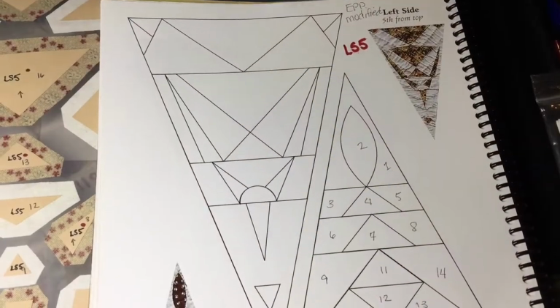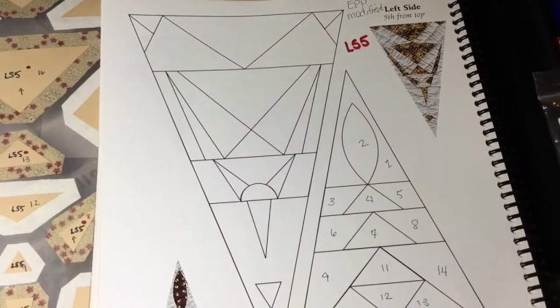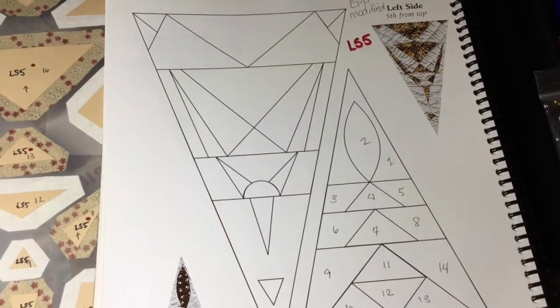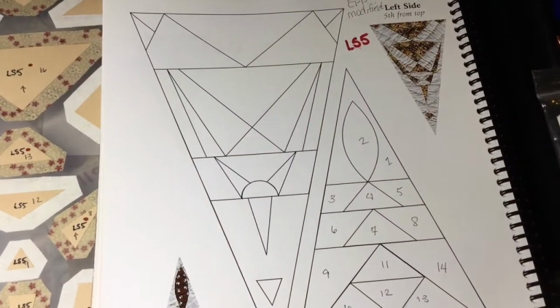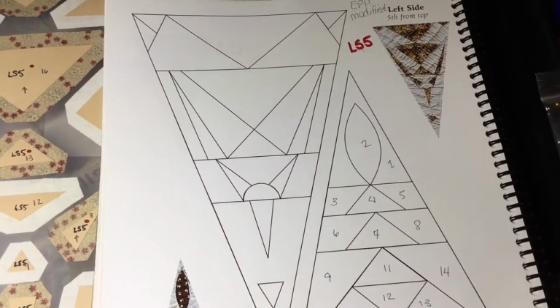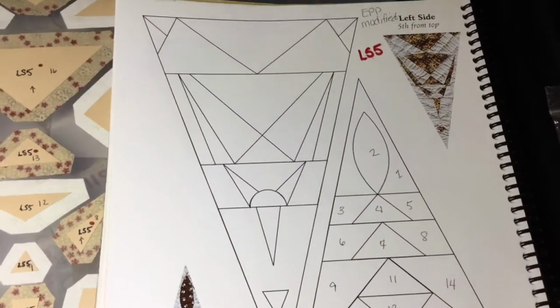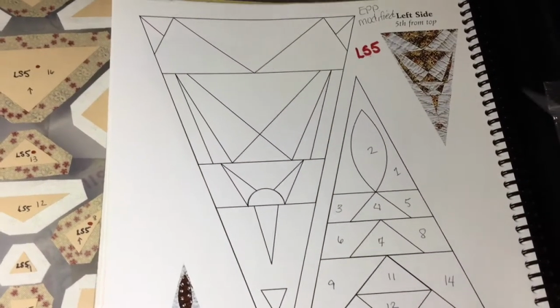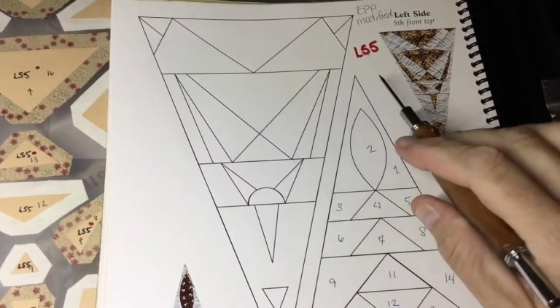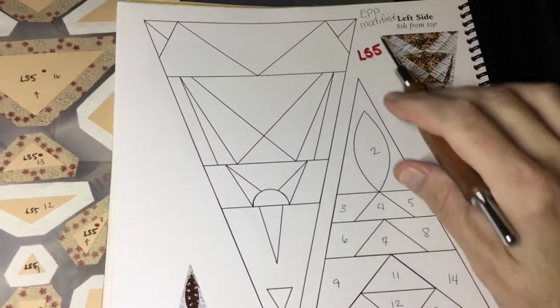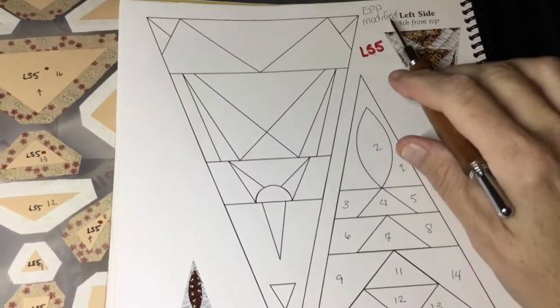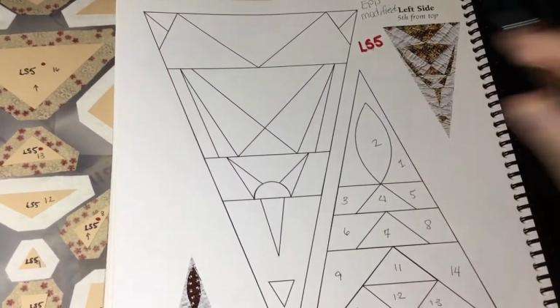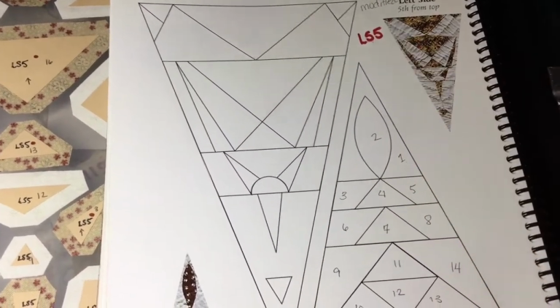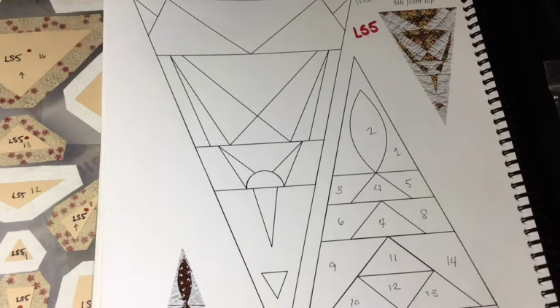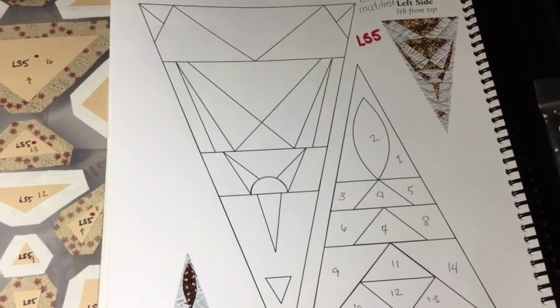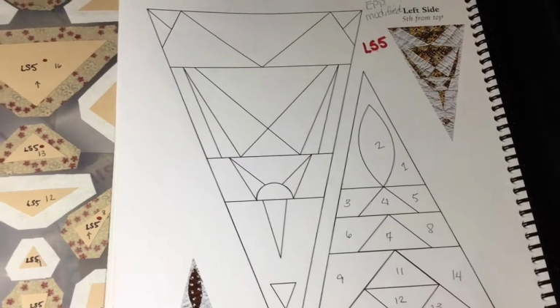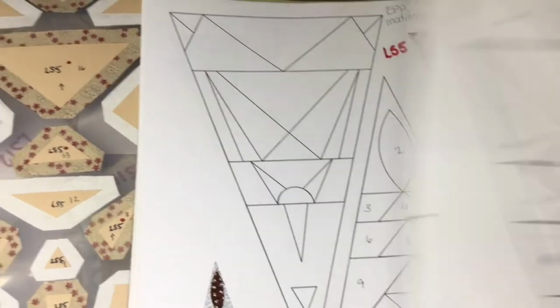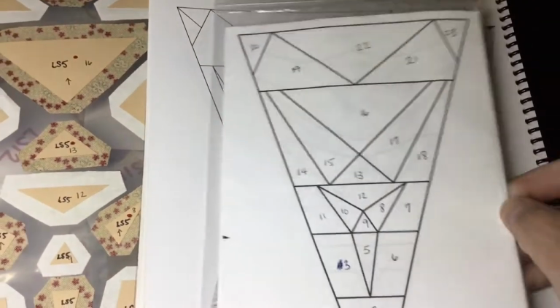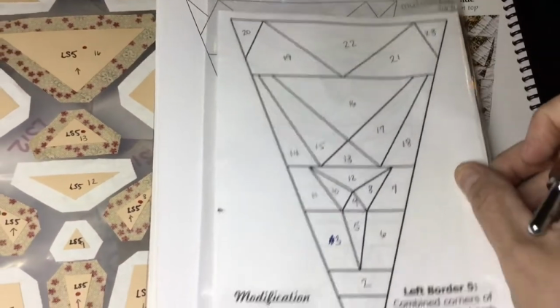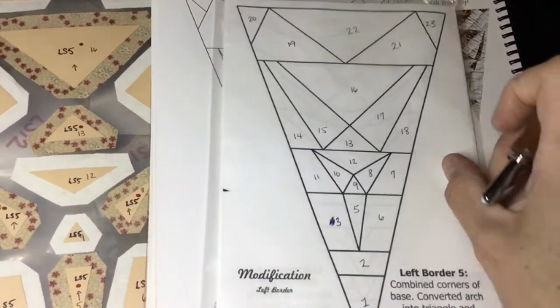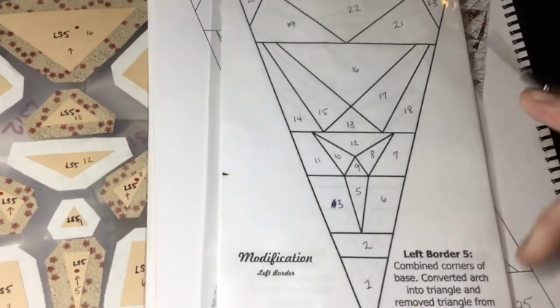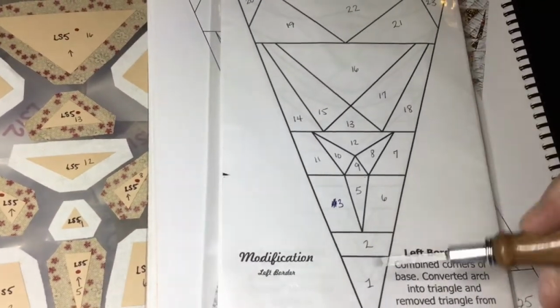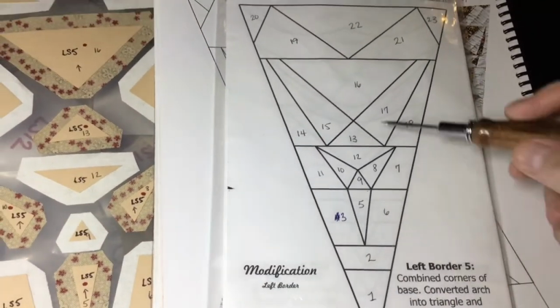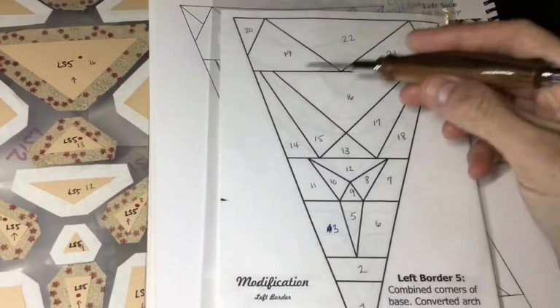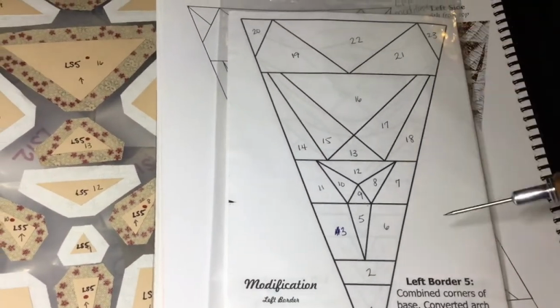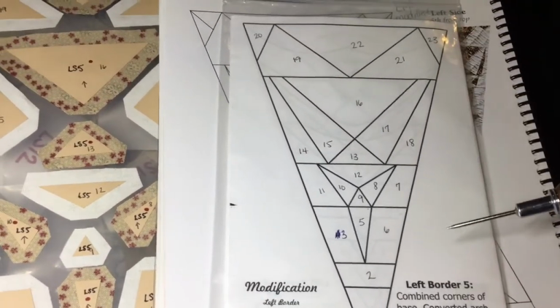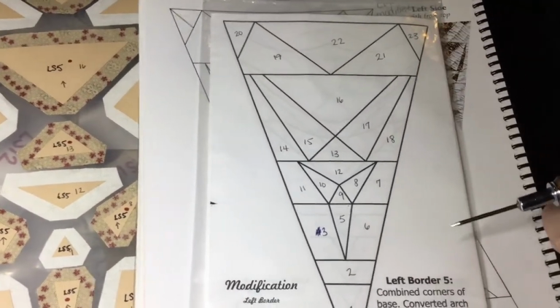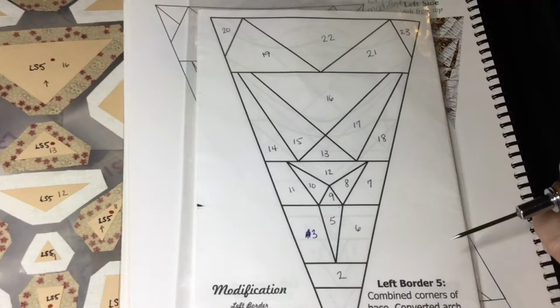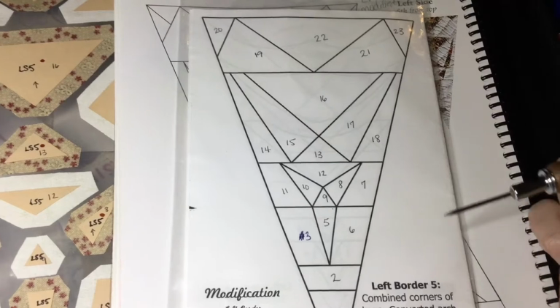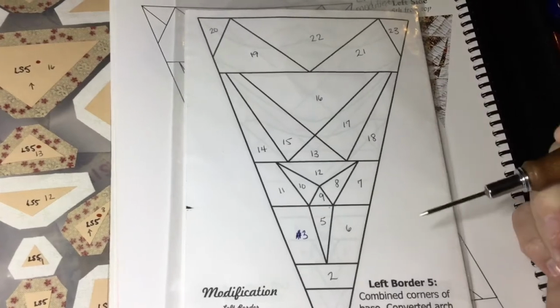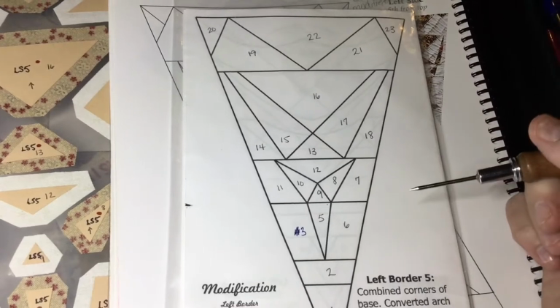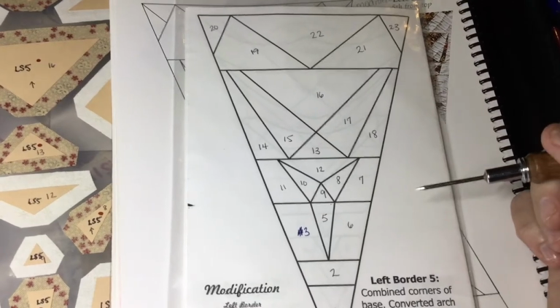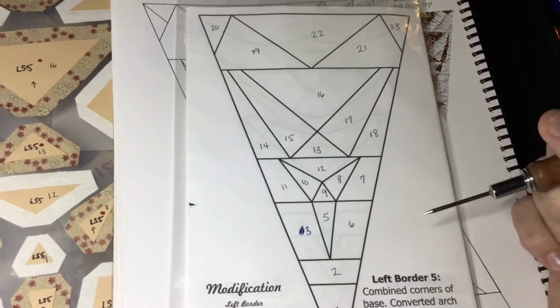Next up is LS5. LS5 is a modified block, so we're going to work from the booklet on this one. I've numbered my pieces so that it makes it easier for me to lay out my prepped blocks.